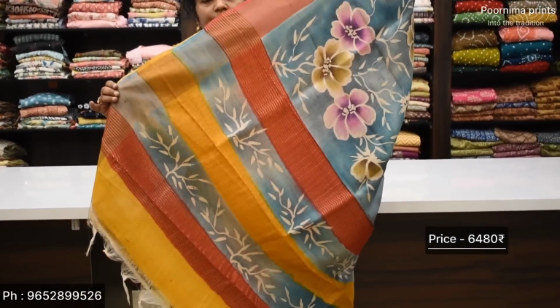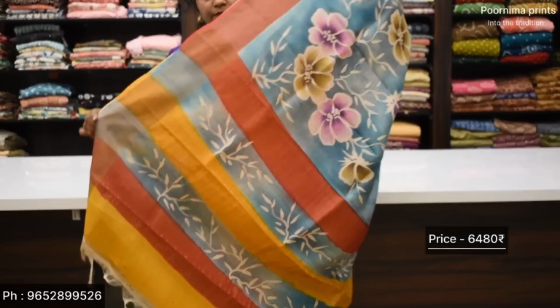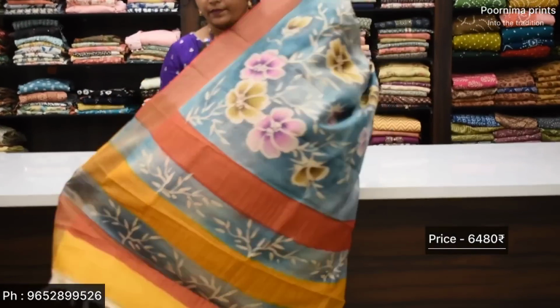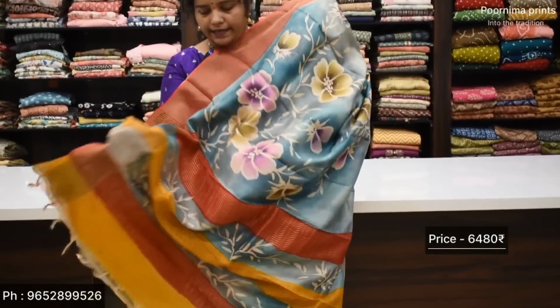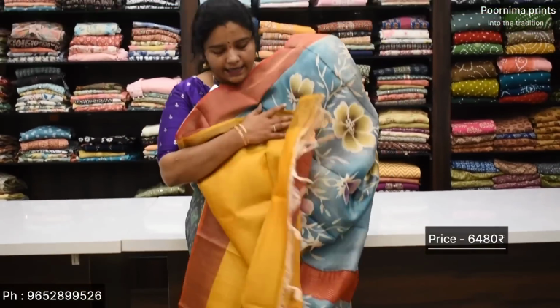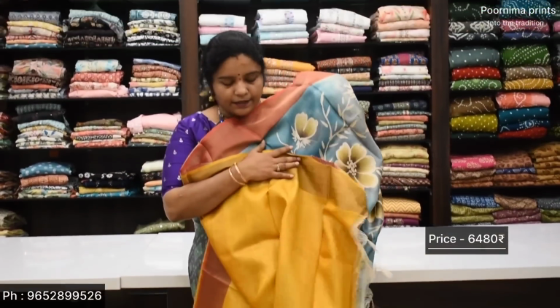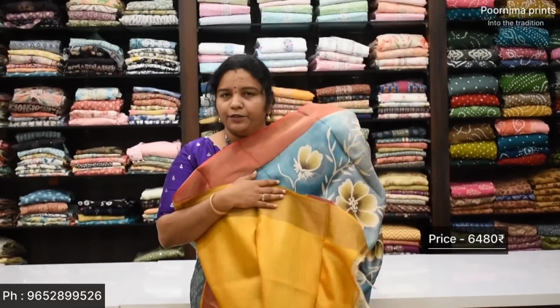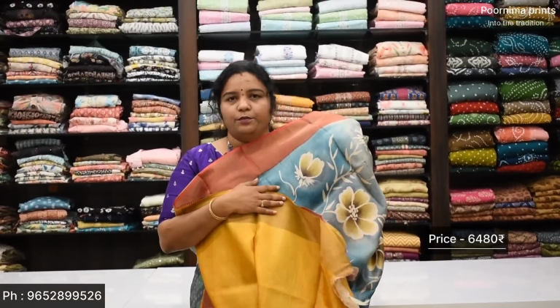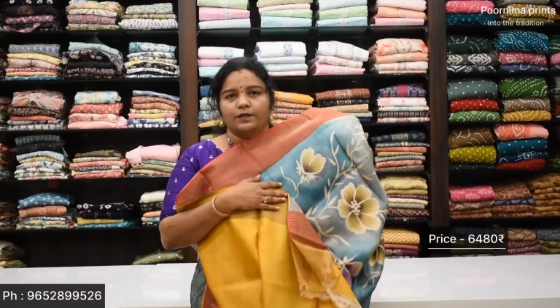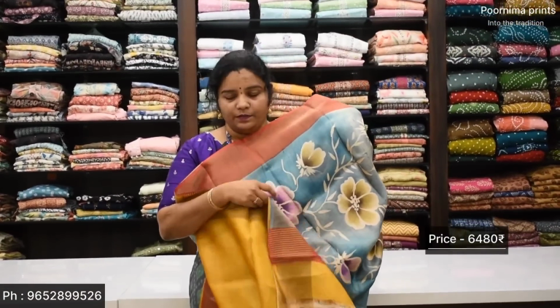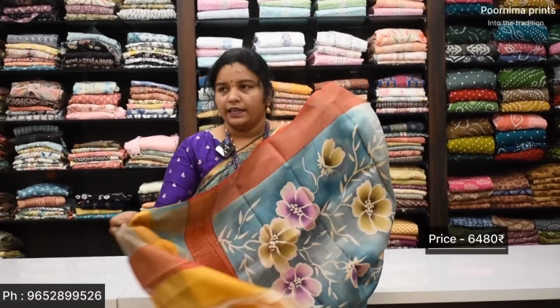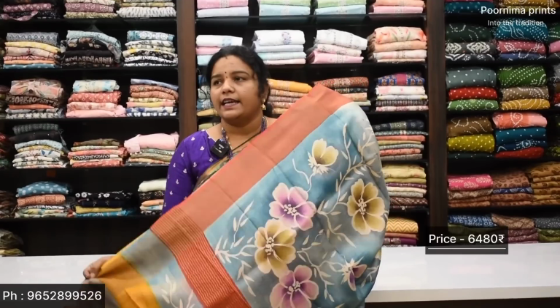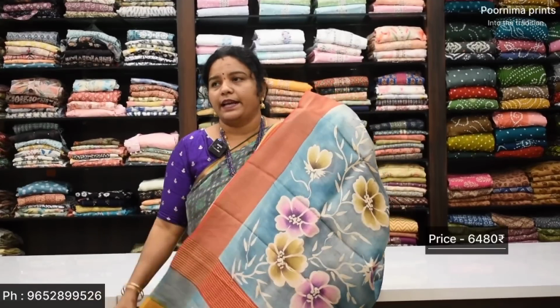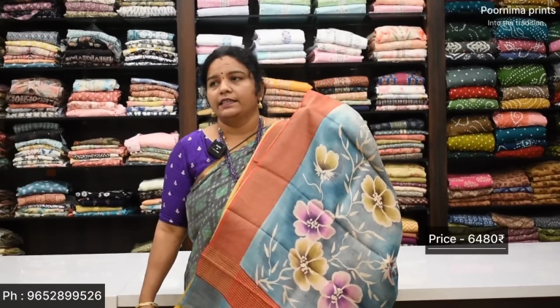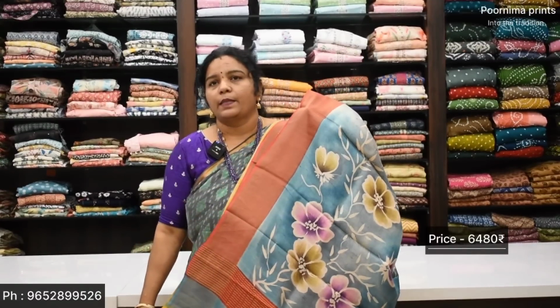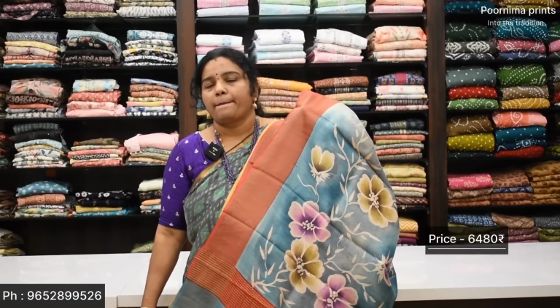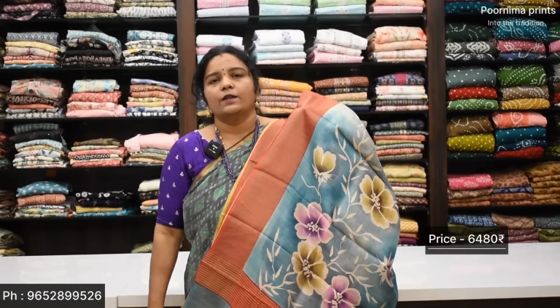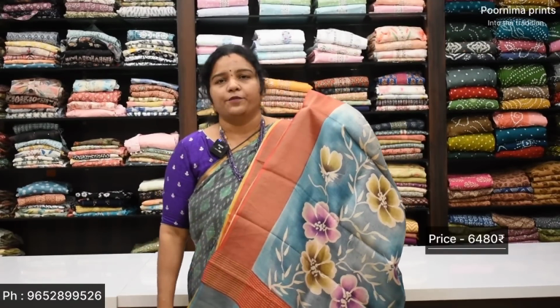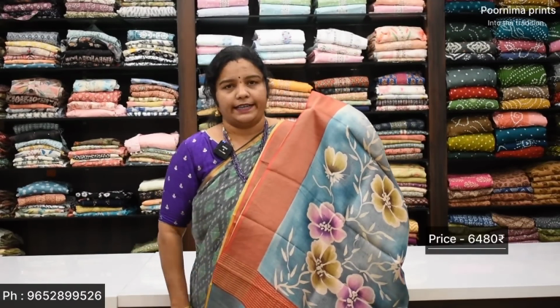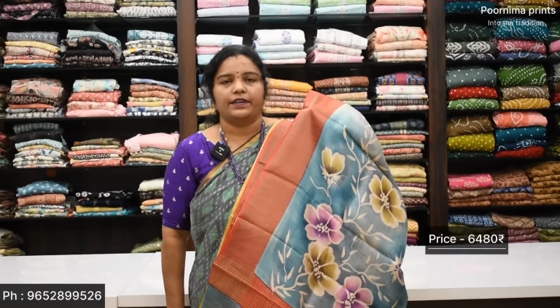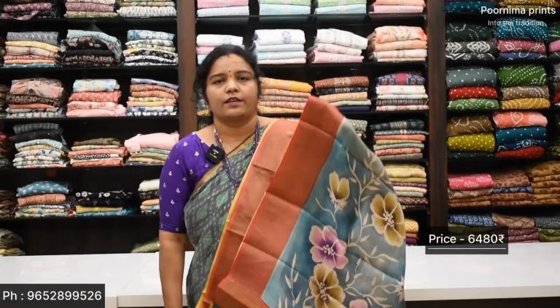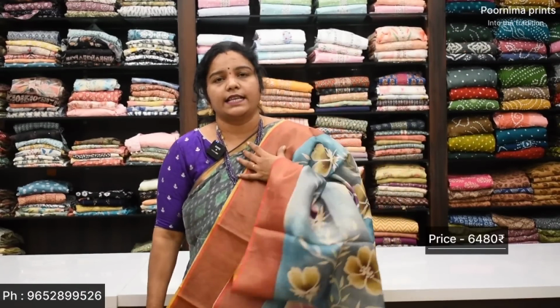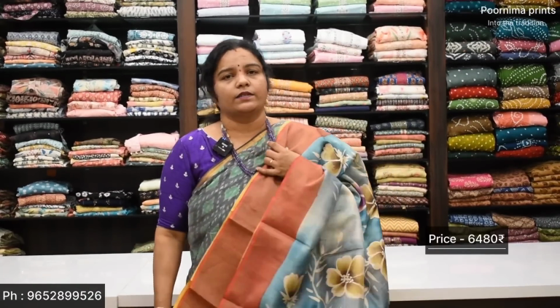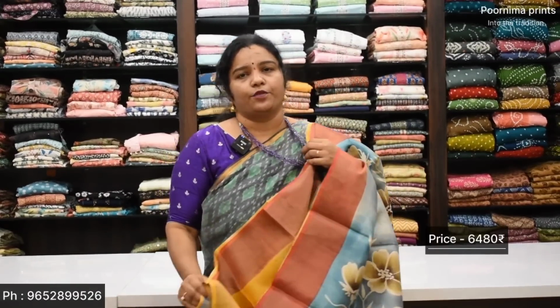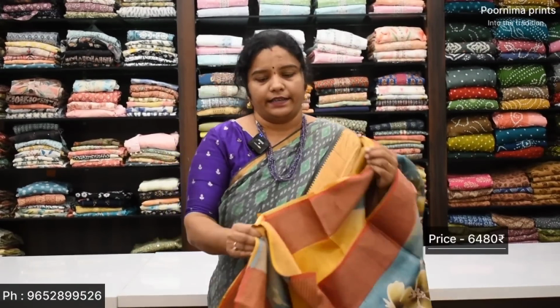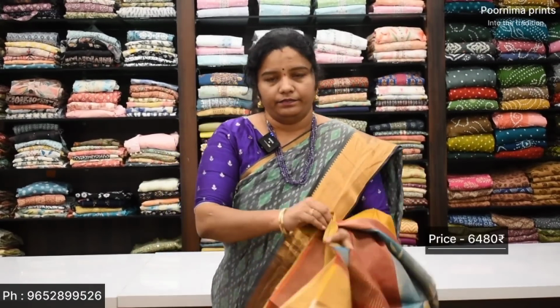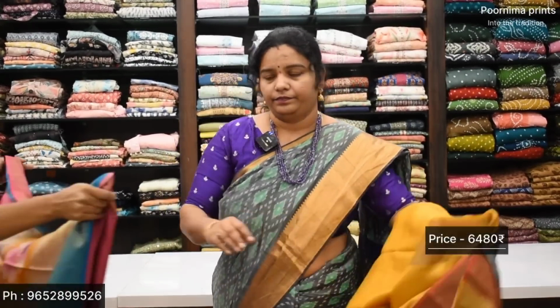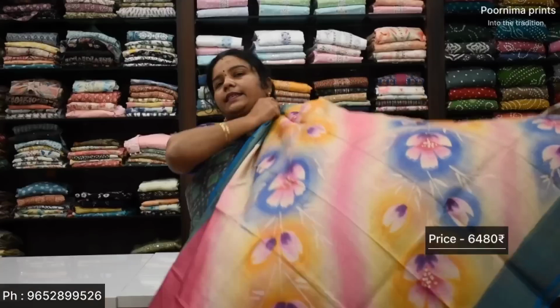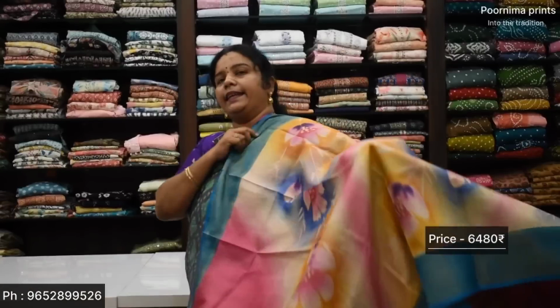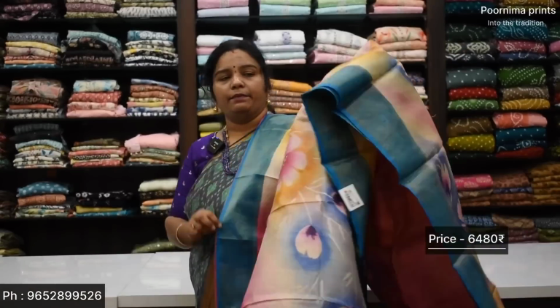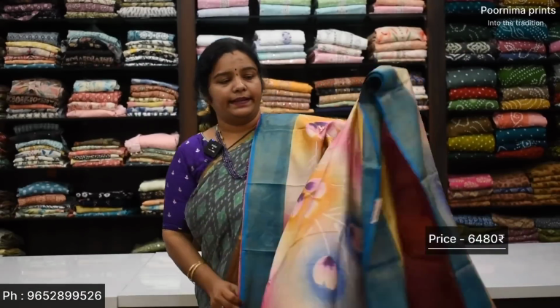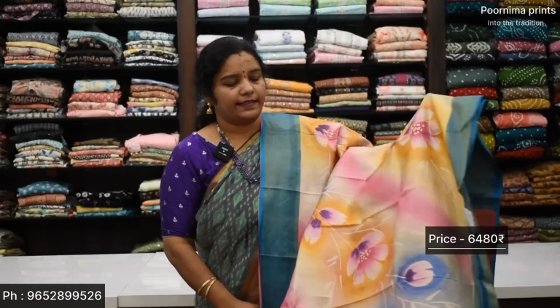There is a contrast beautiful blouse. After discount the price is Rs. 6,480. I have a look for hand painting style.